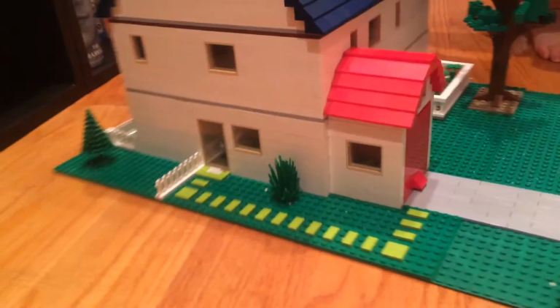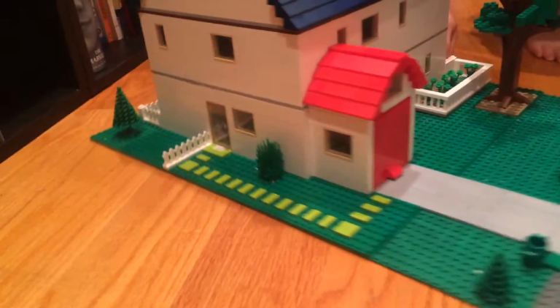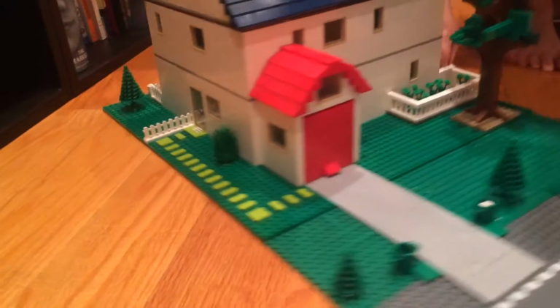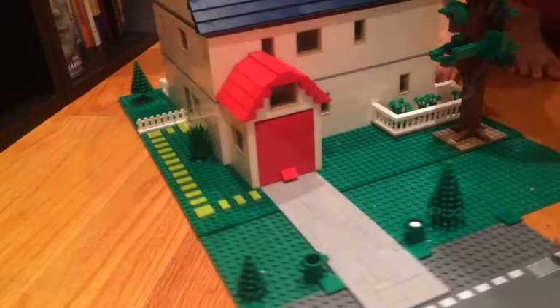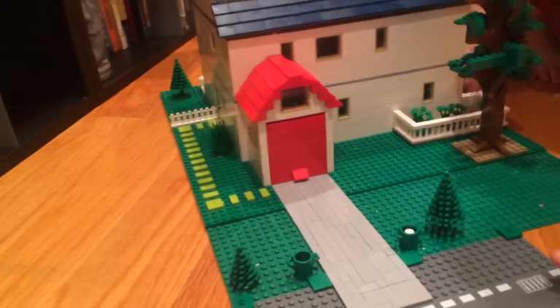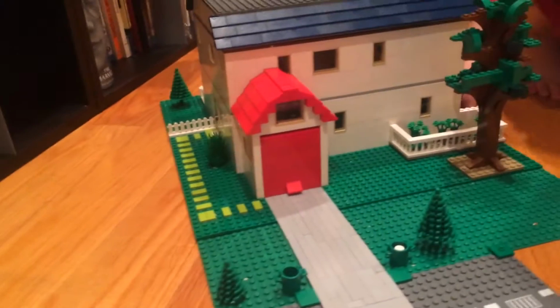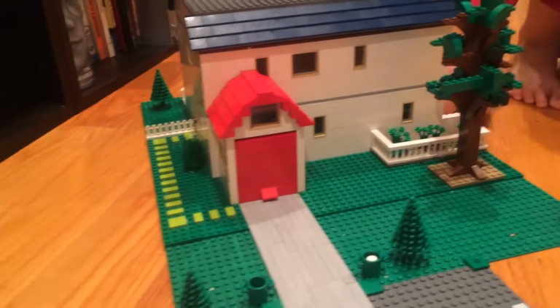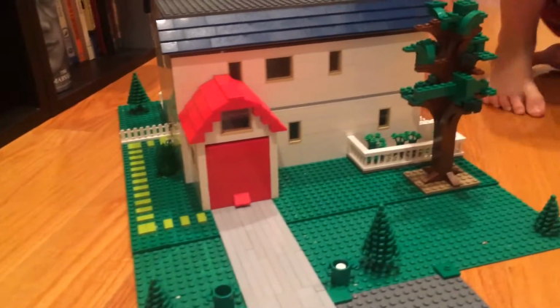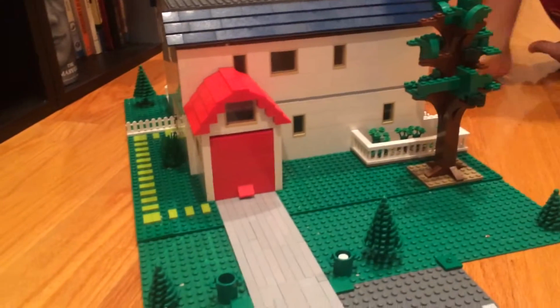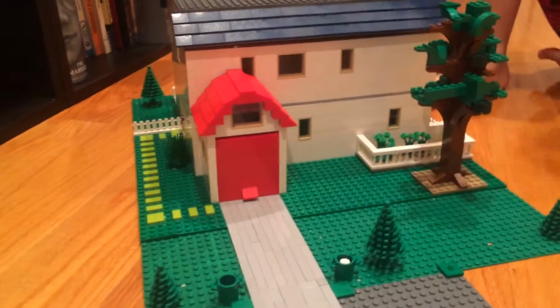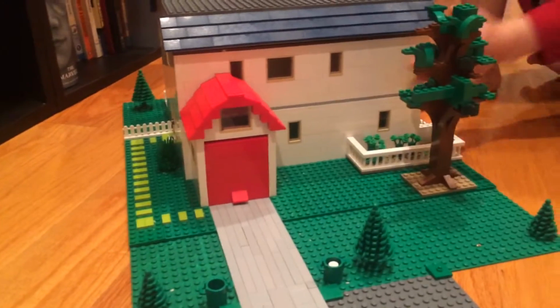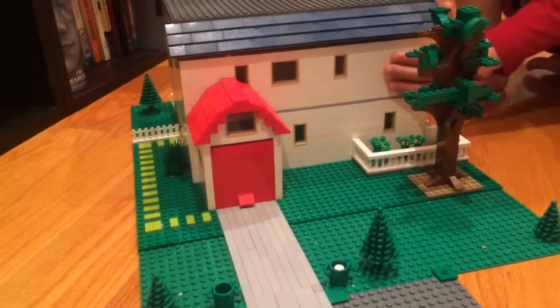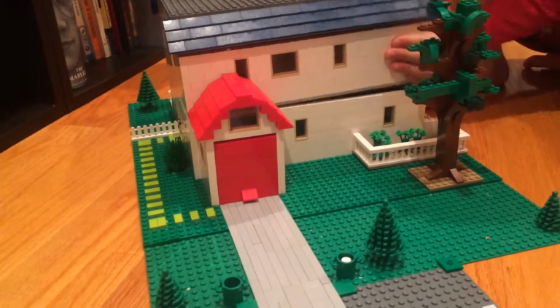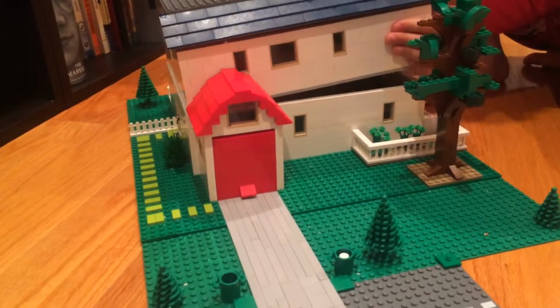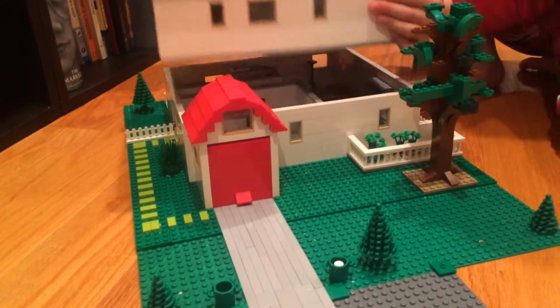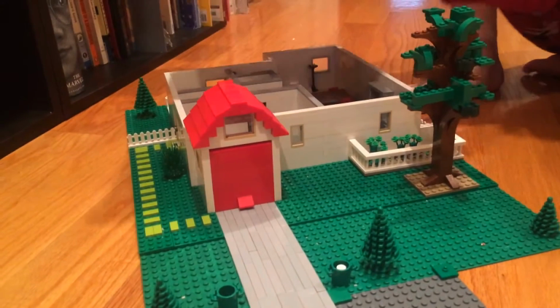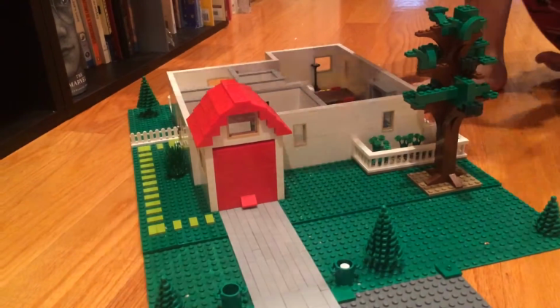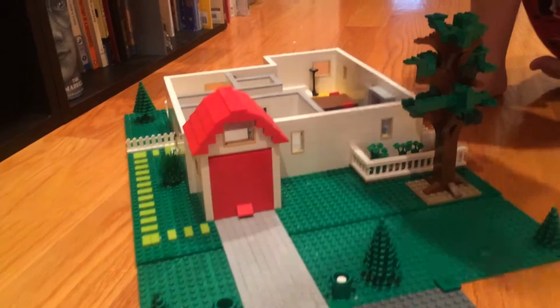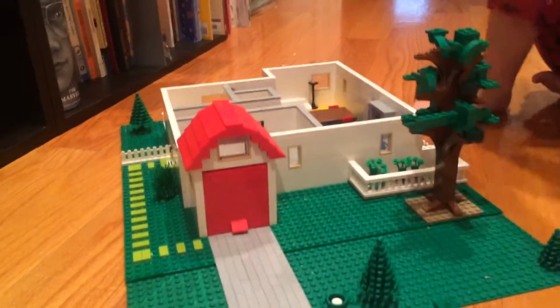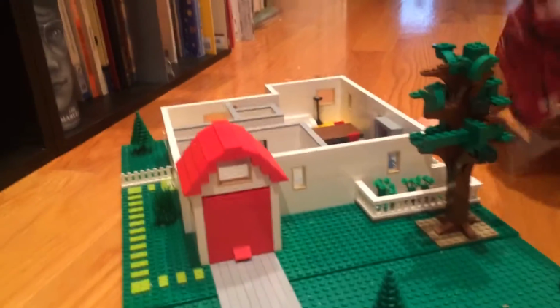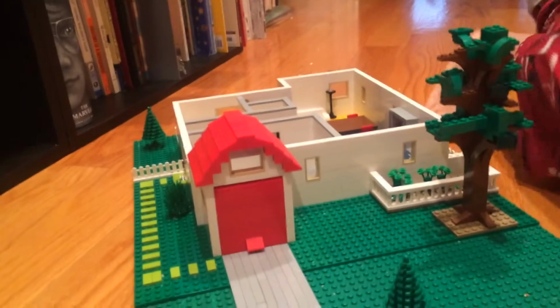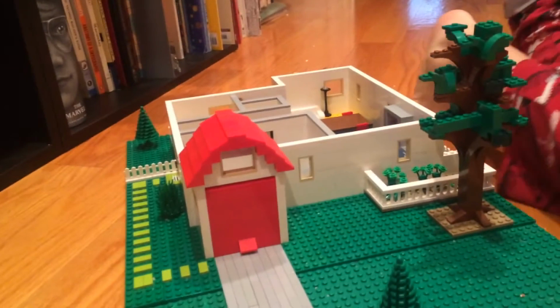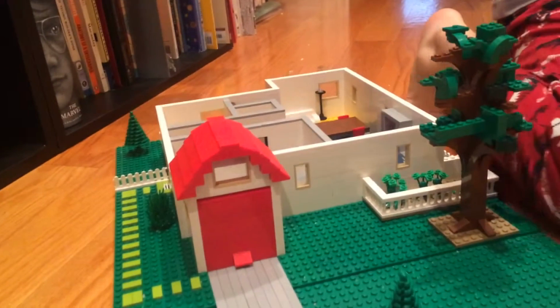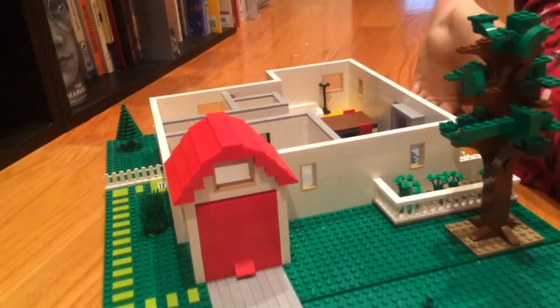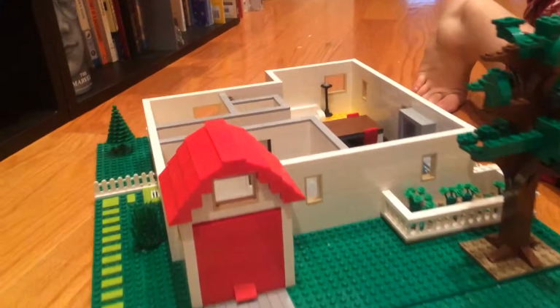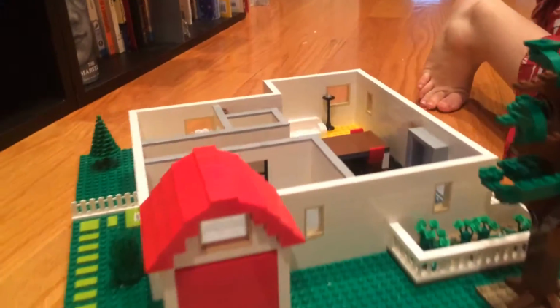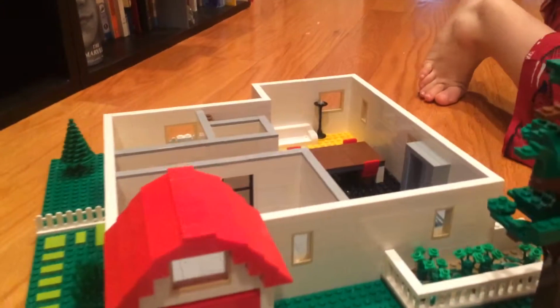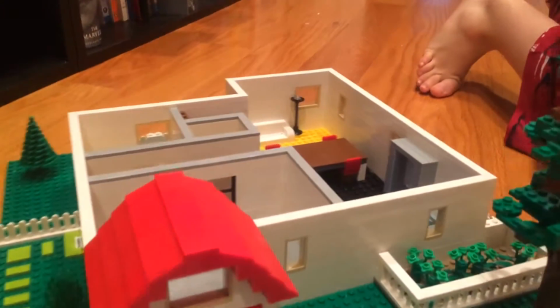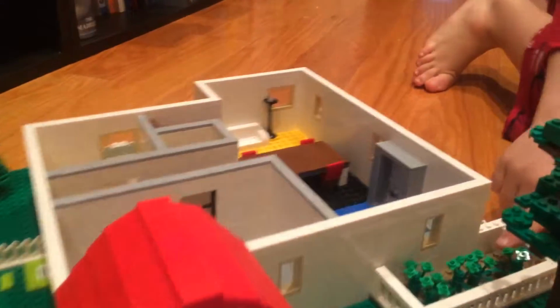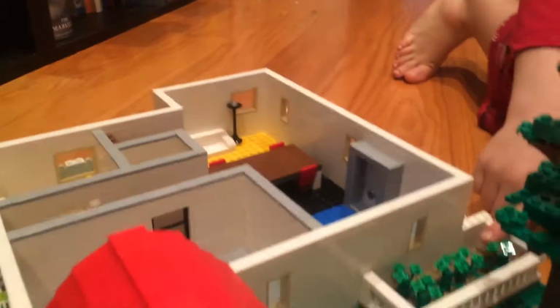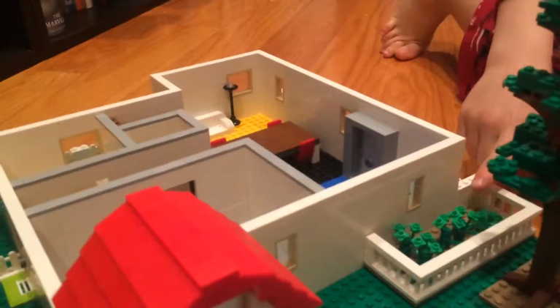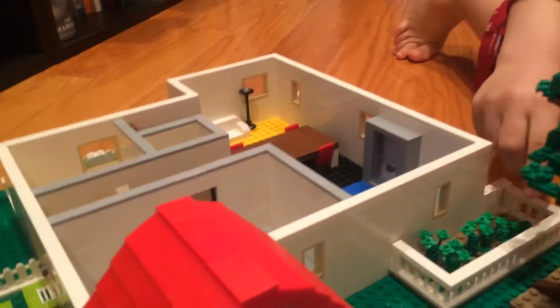And here's the front again. There's a flower bed up there that I forgot to show you. Just got some flowers there.